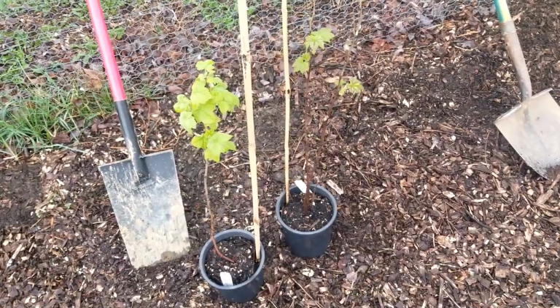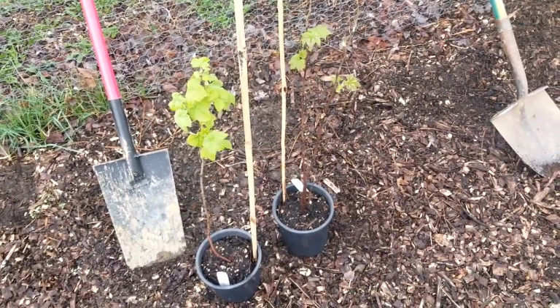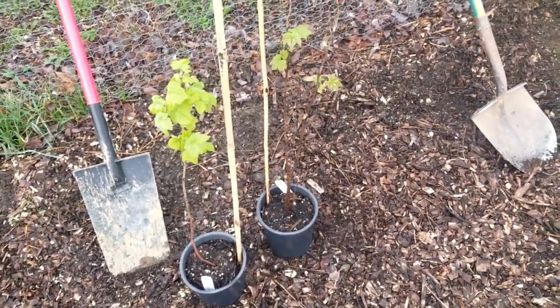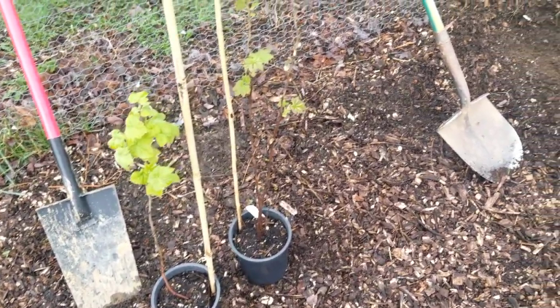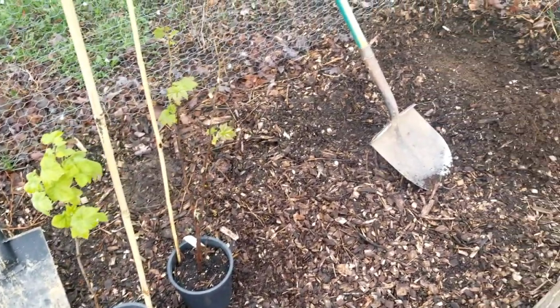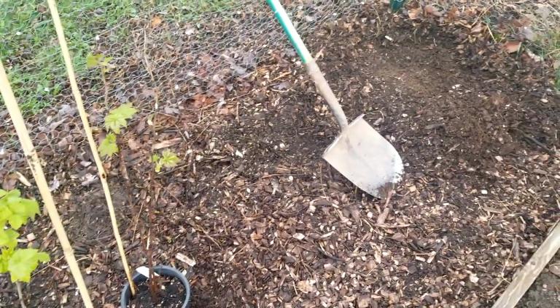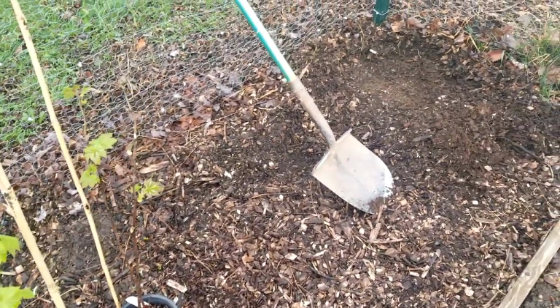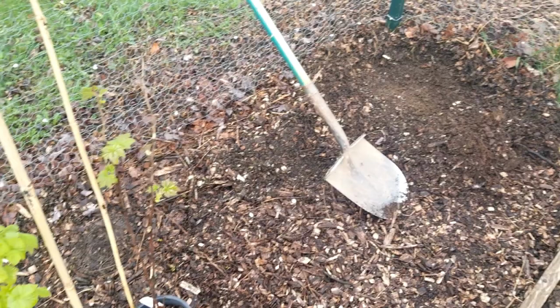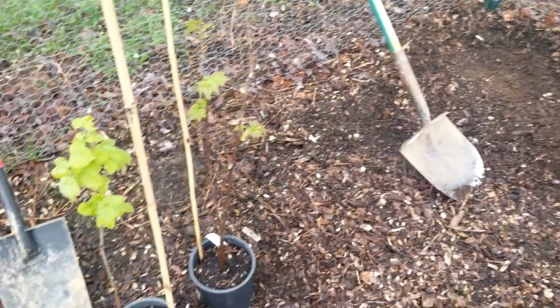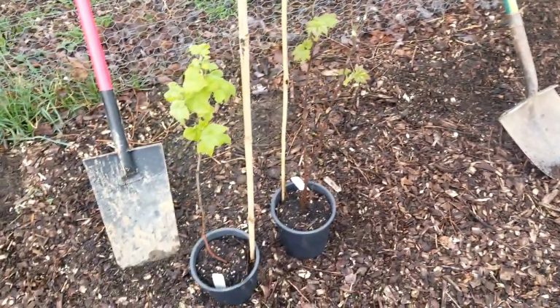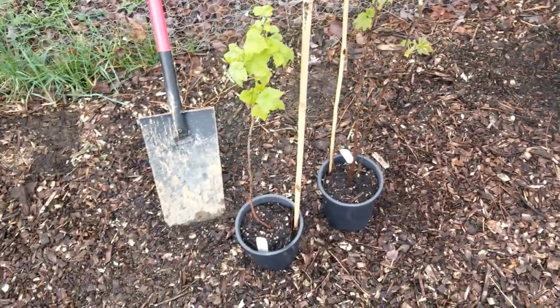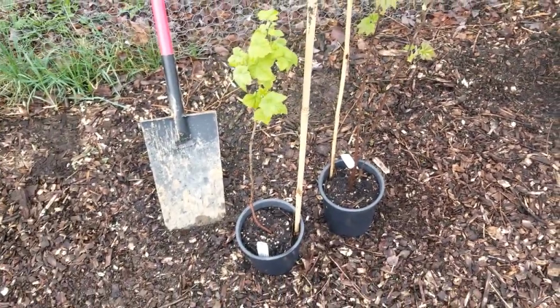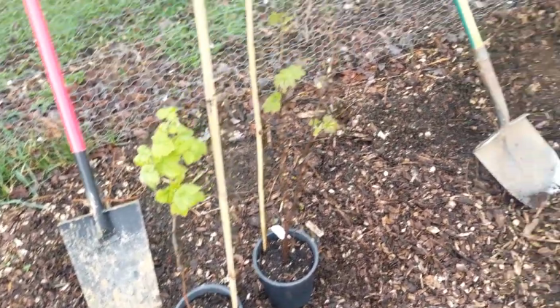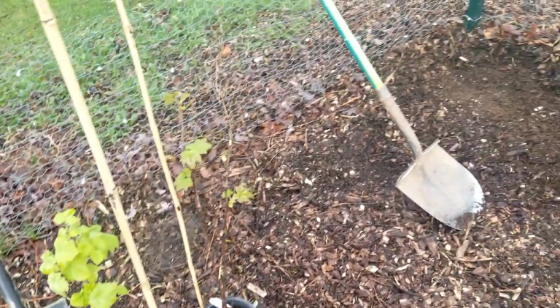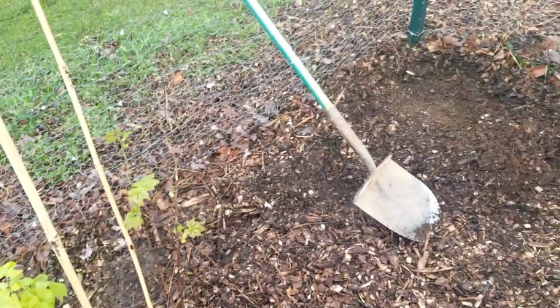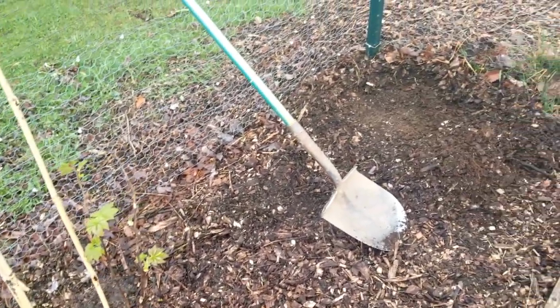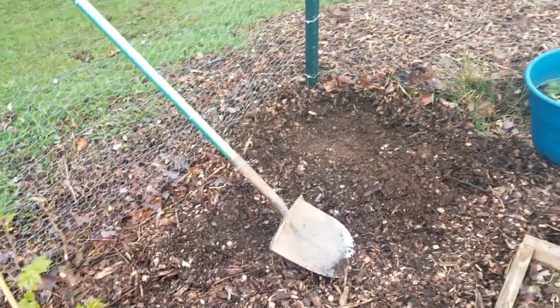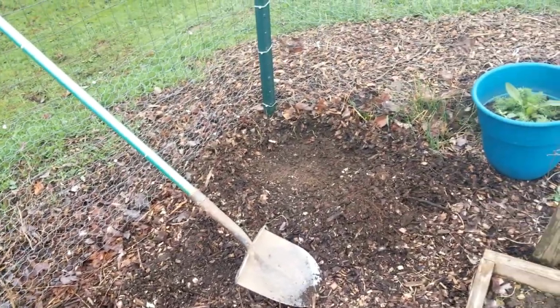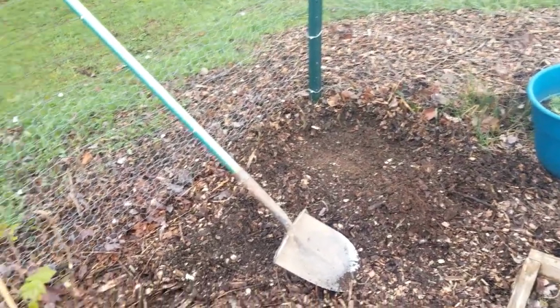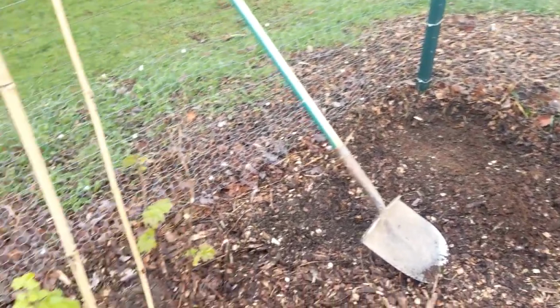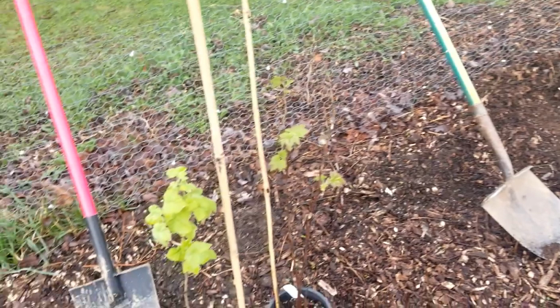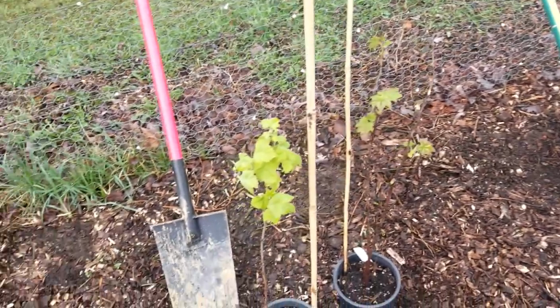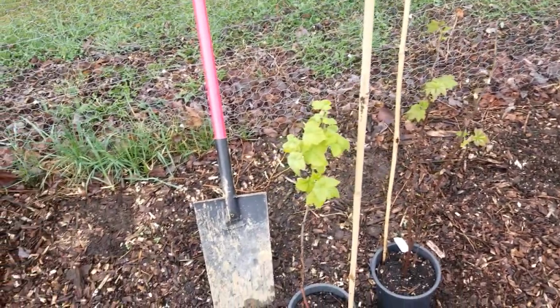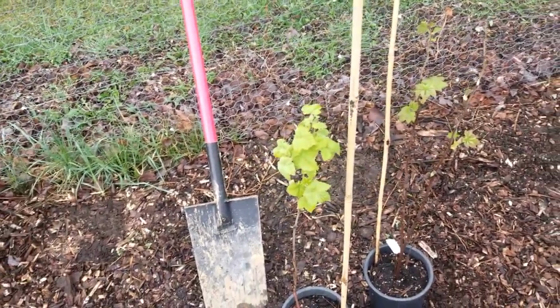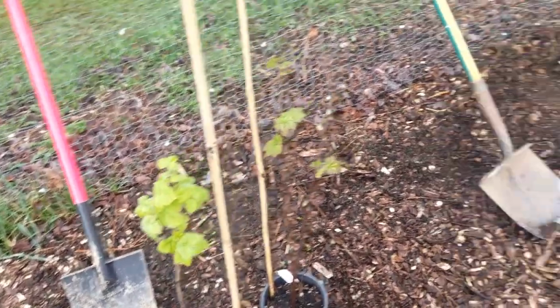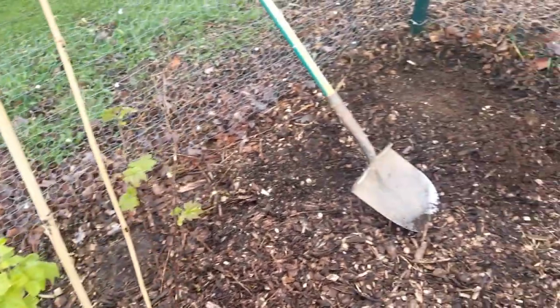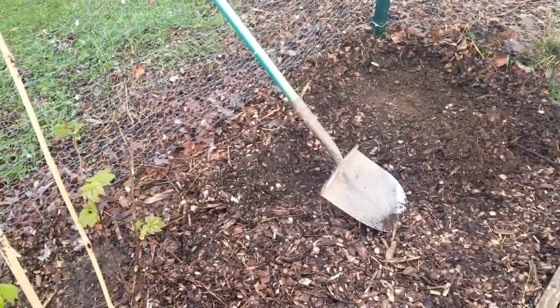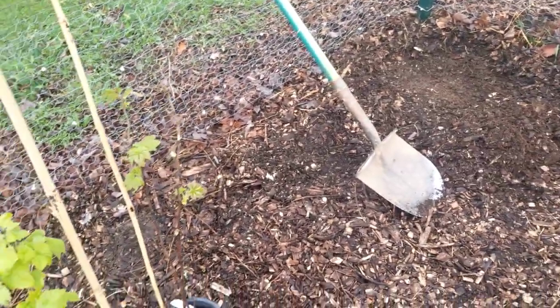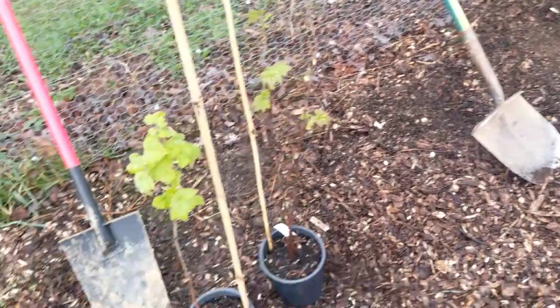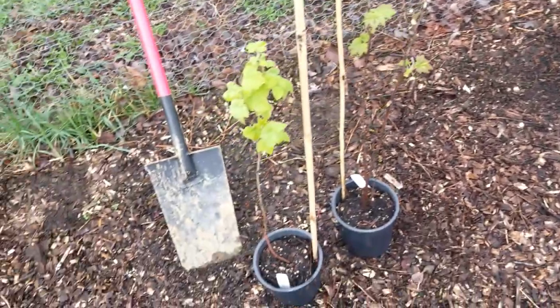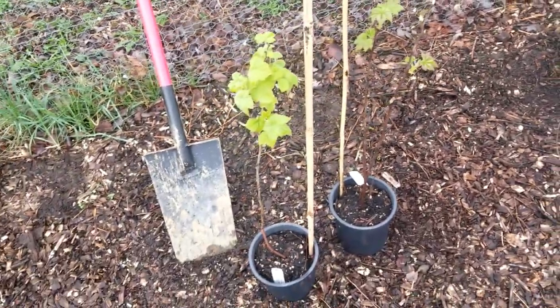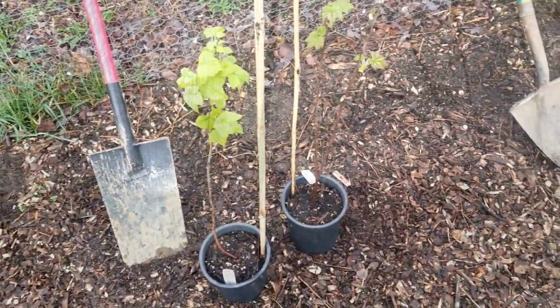The big thing will be making sure there's enough compost in here for good drainage, because I have had drainage issues in this garden. So I'm going to add lots of compost whenever I plant these and we'll get right to it.